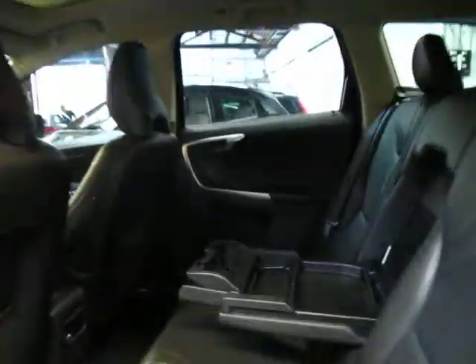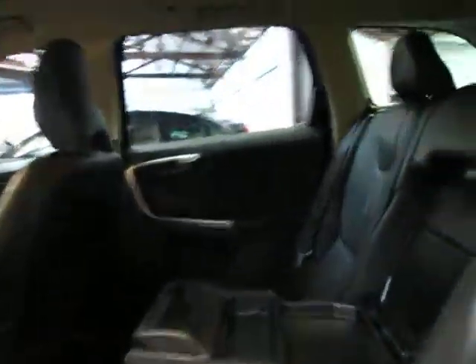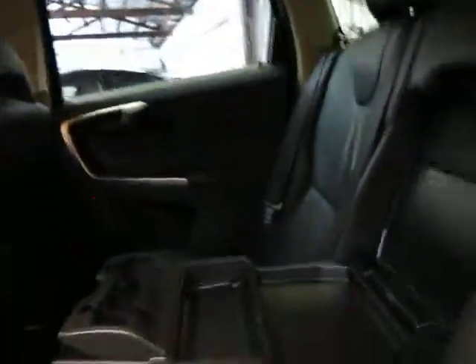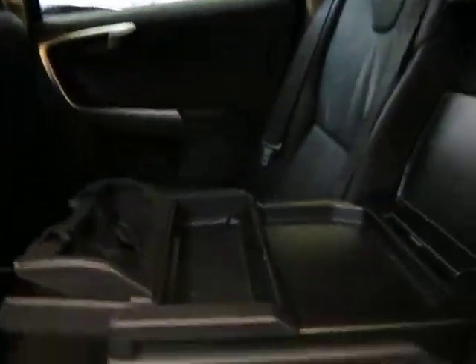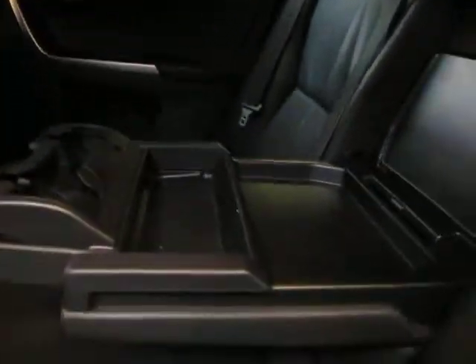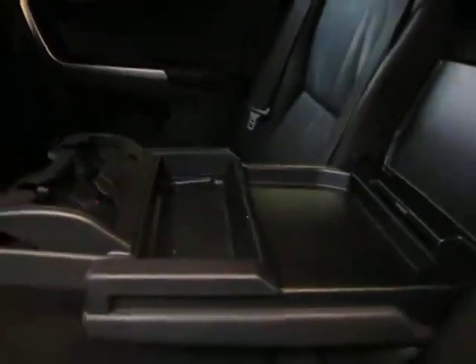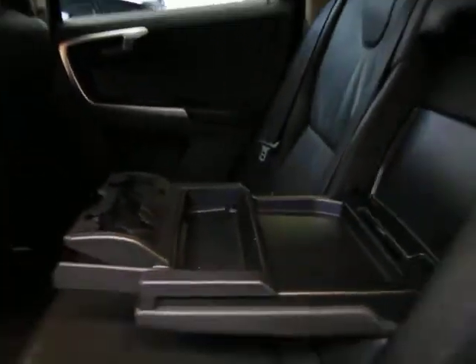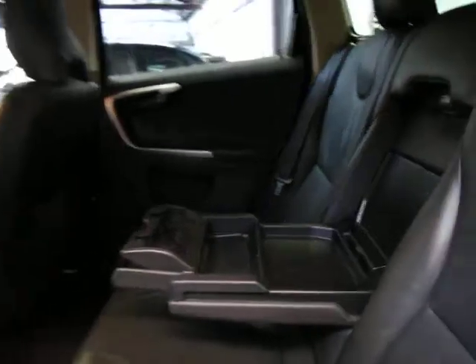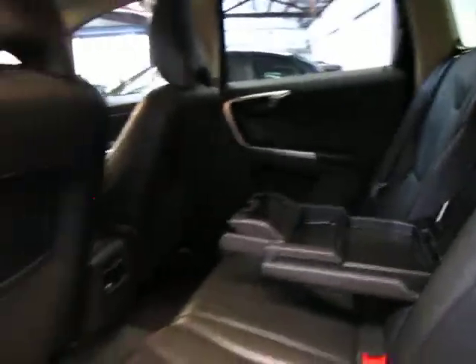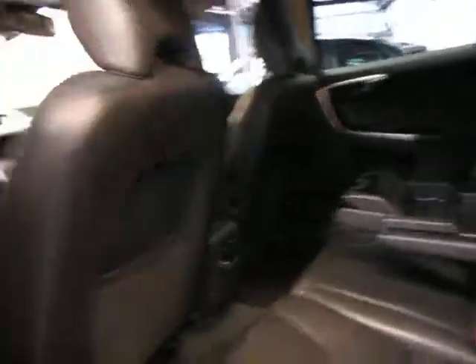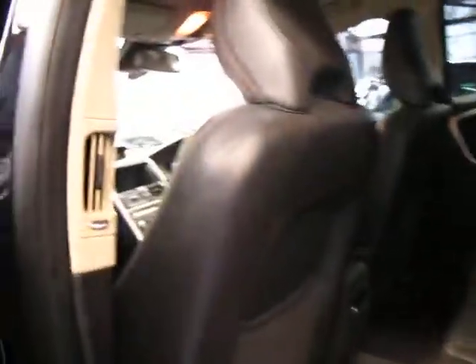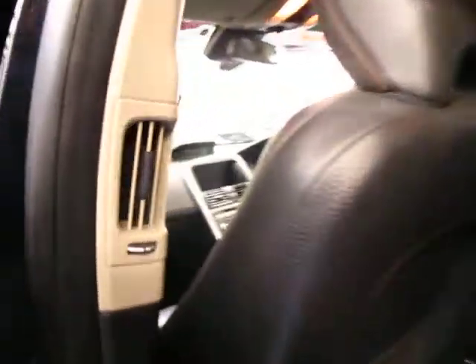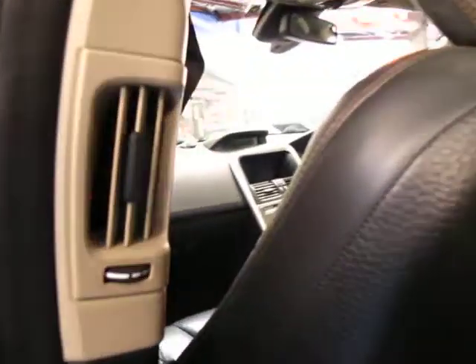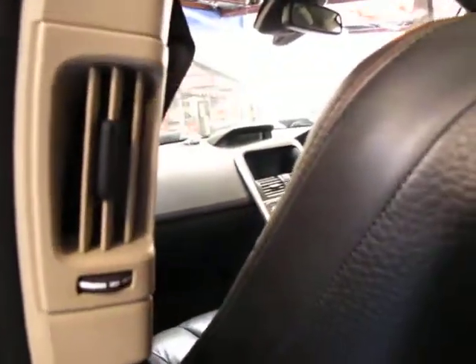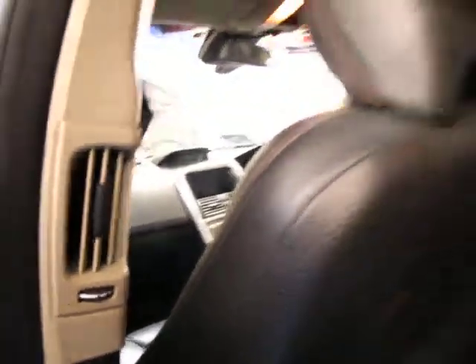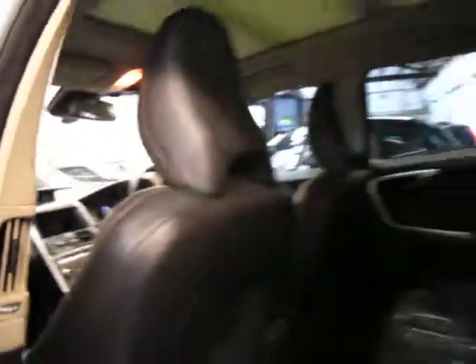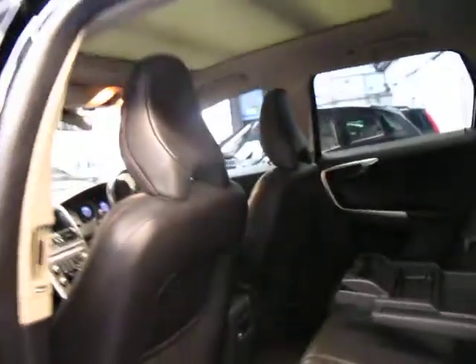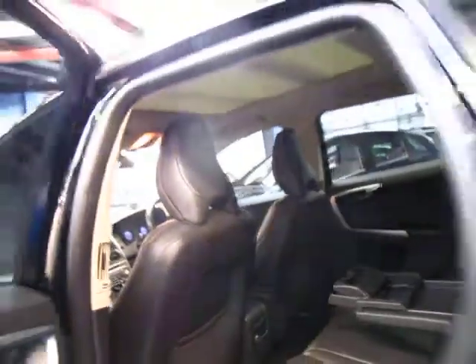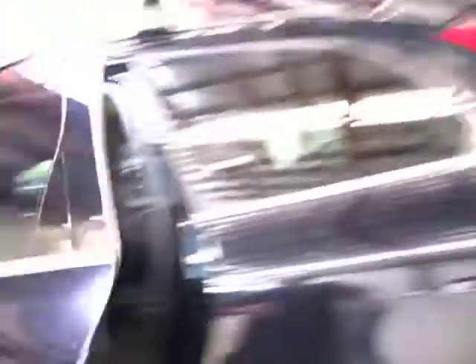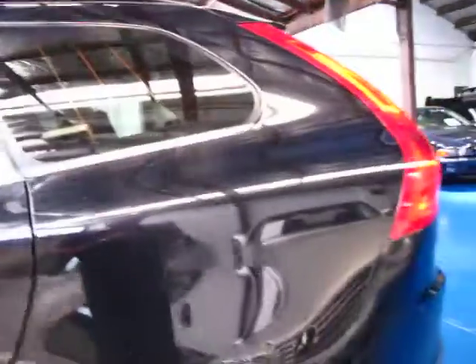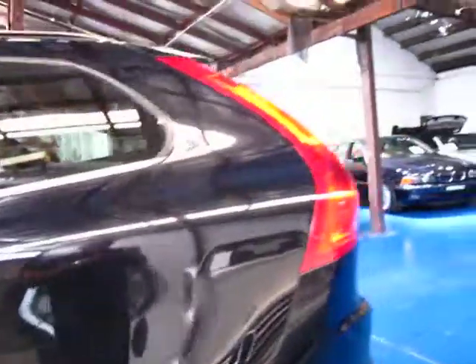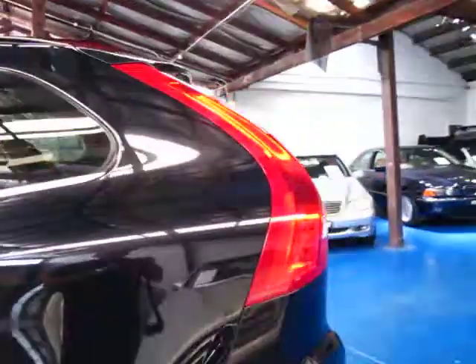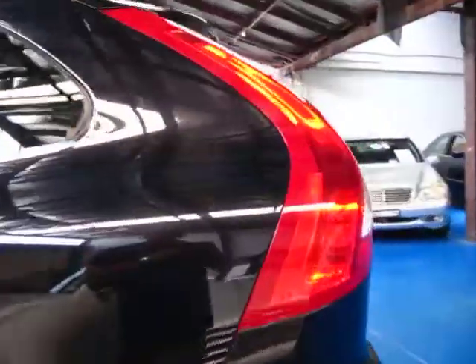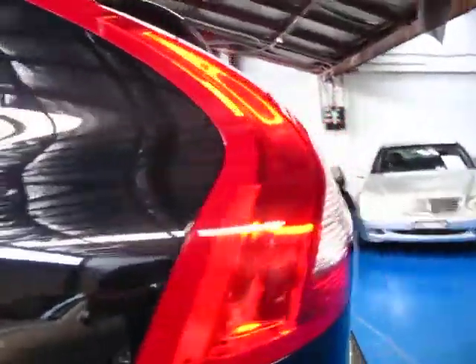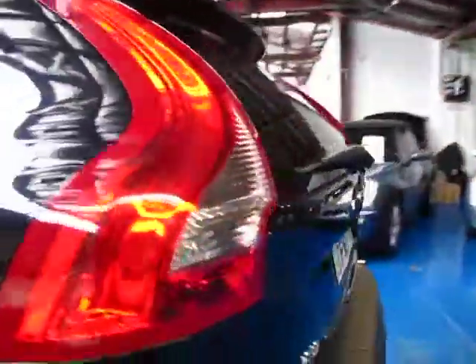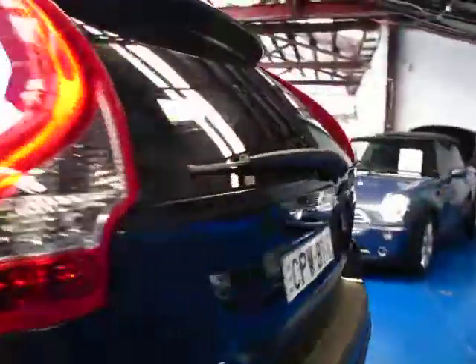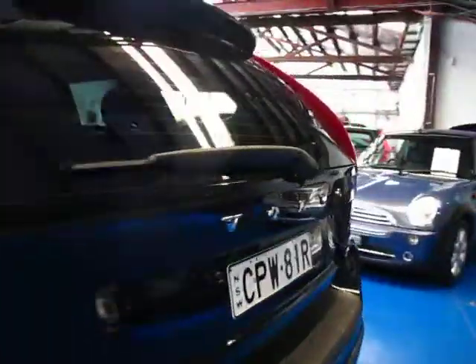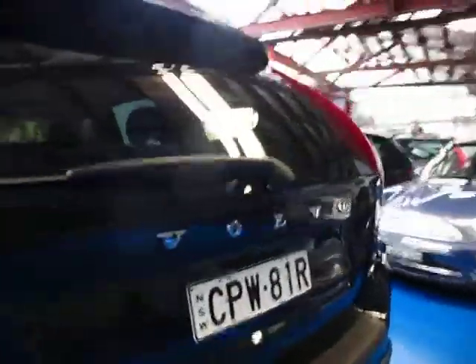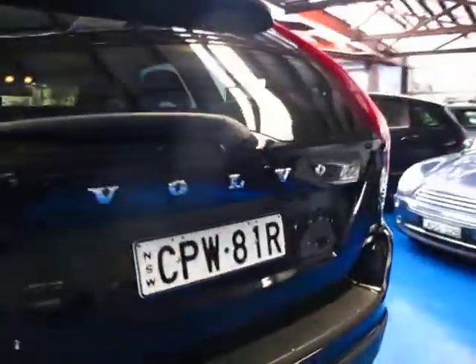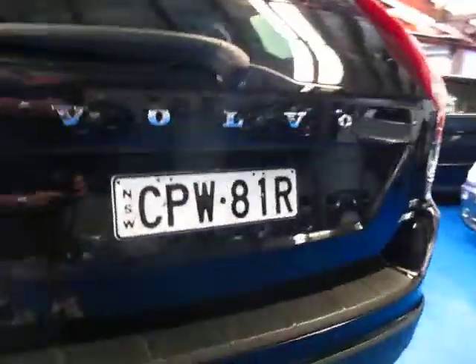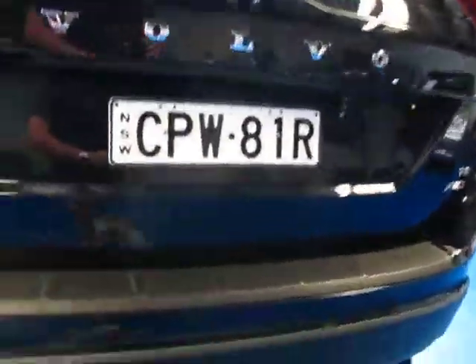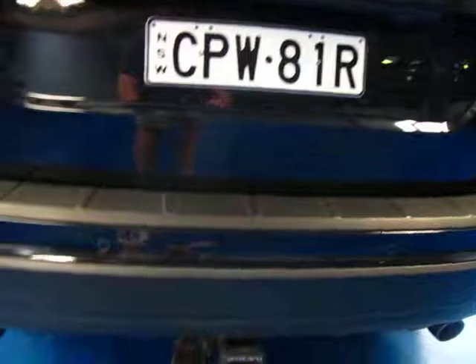This car has what's called the Technic pack, which gets you things like bi-xenon headlights, full navigation, and a reversing camera amongst a few other things. I think the stereo is the premium sound stereo as well.